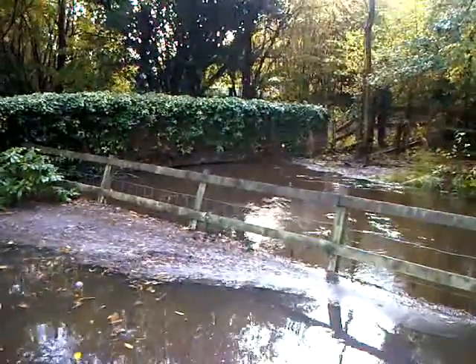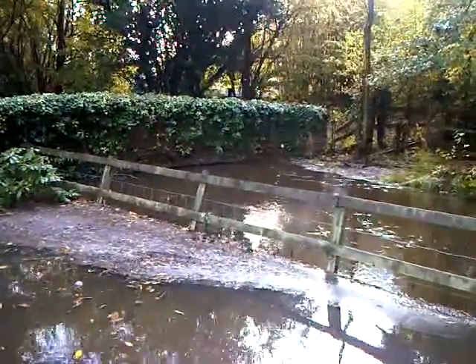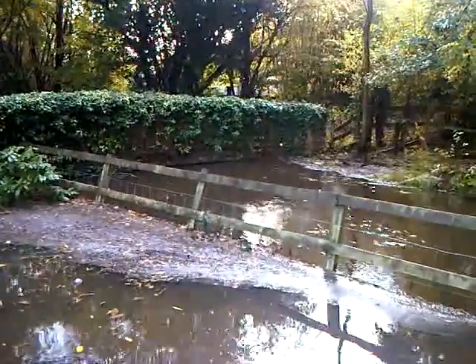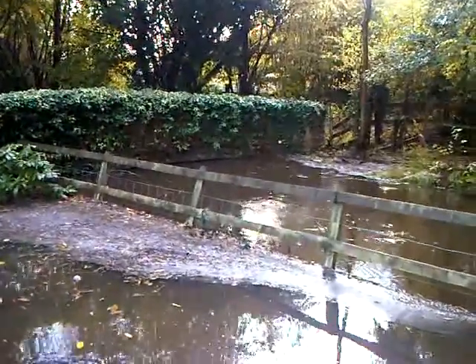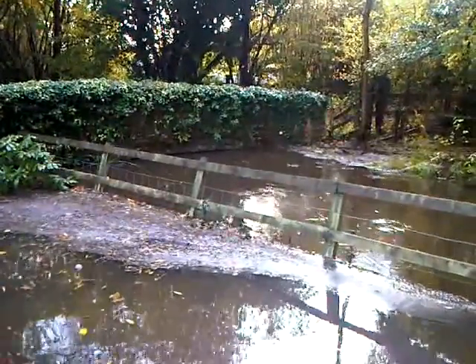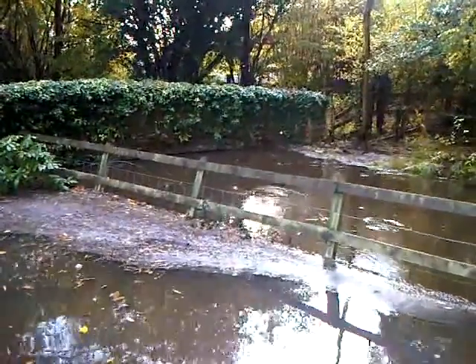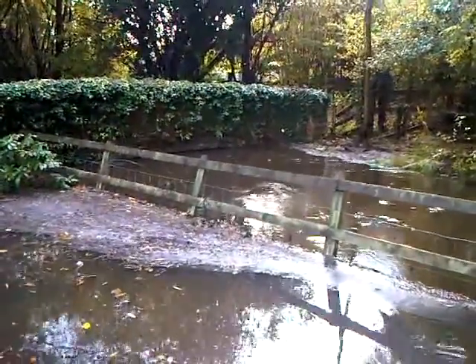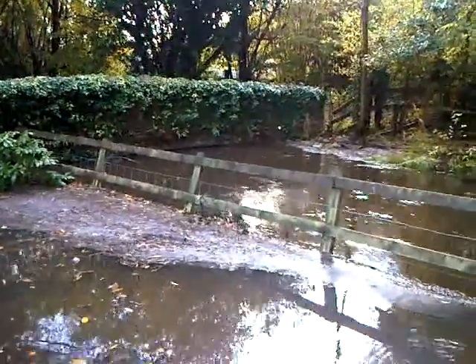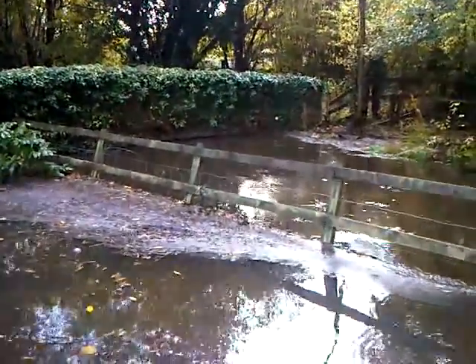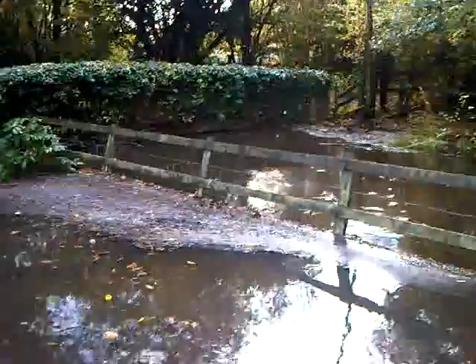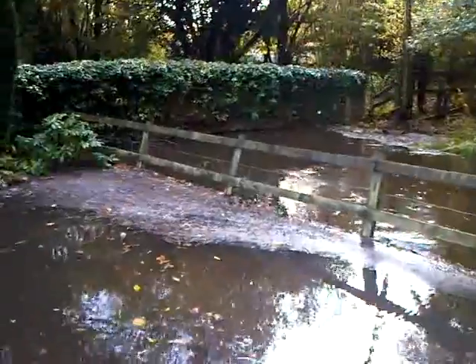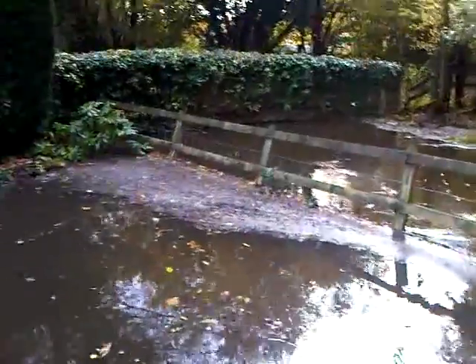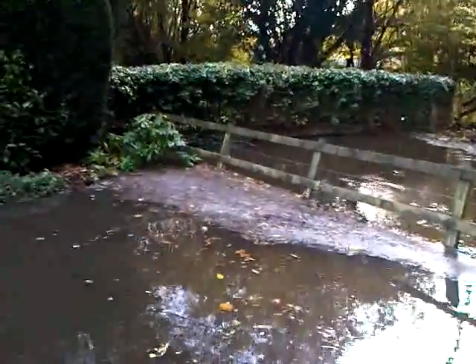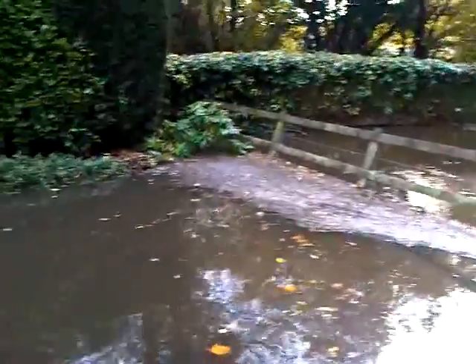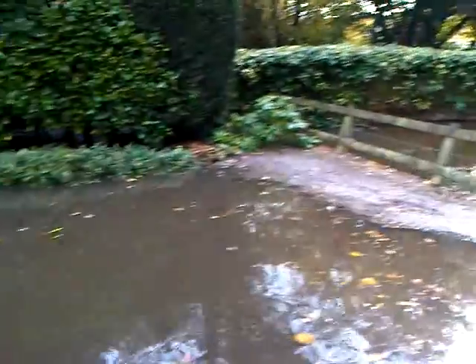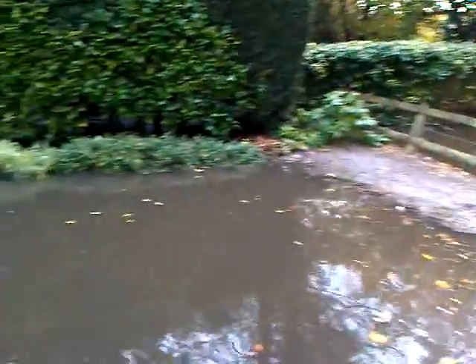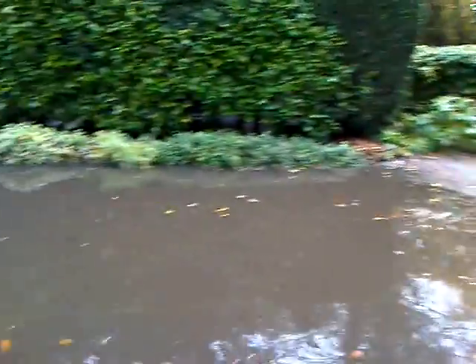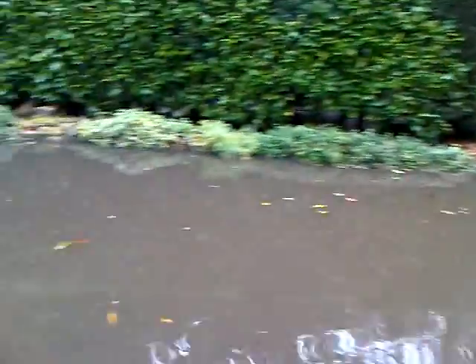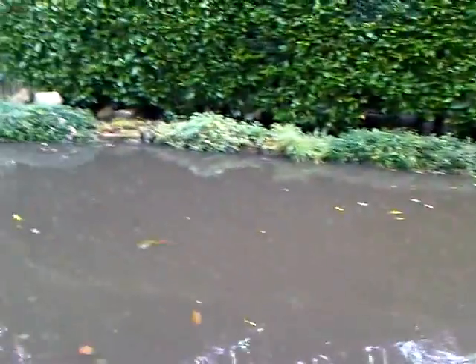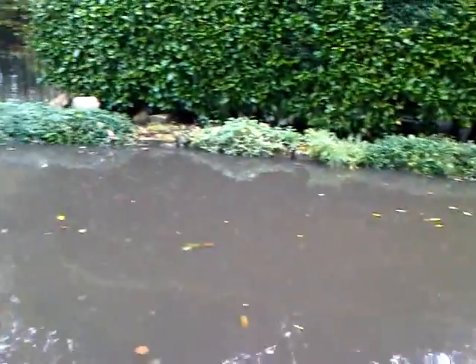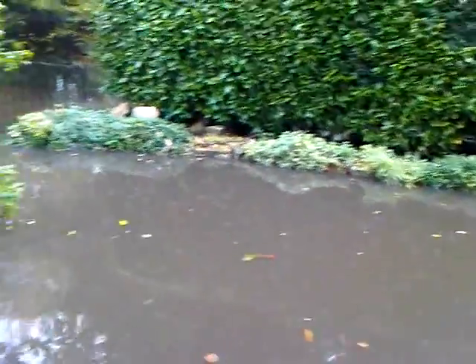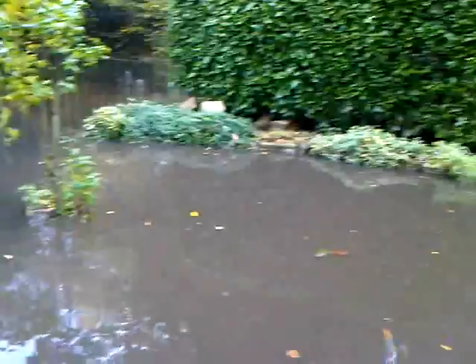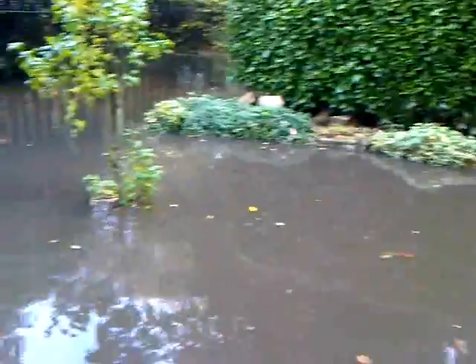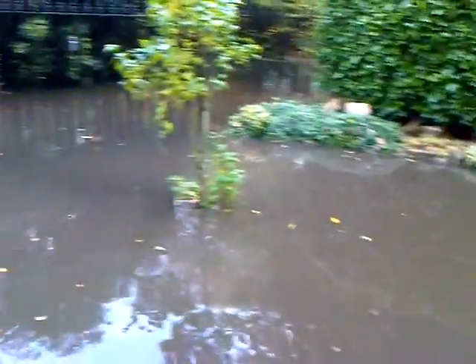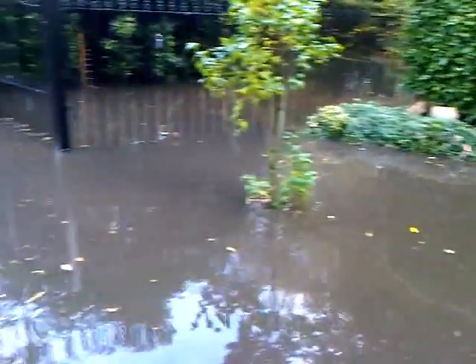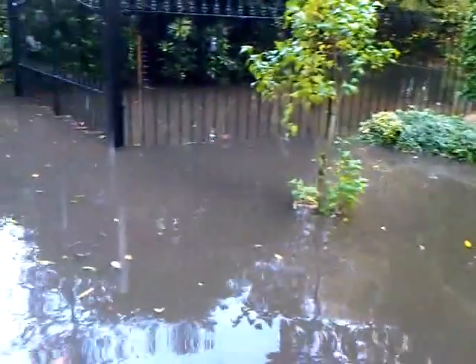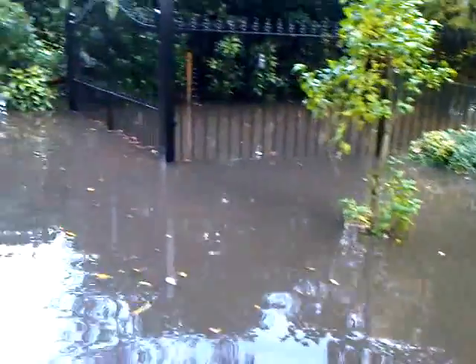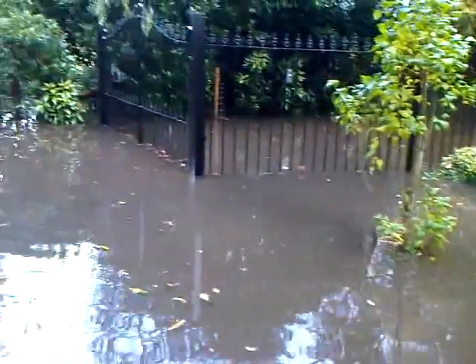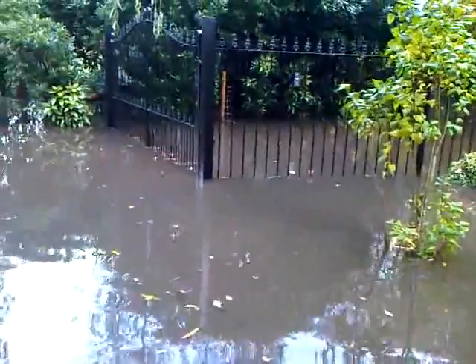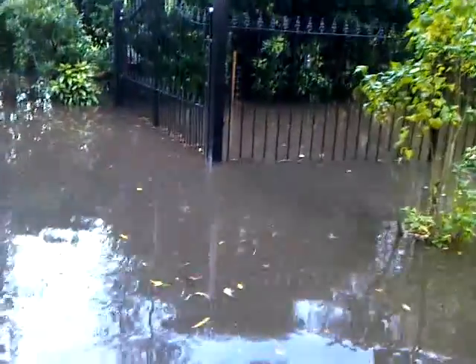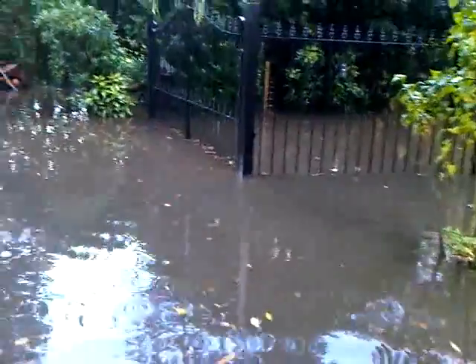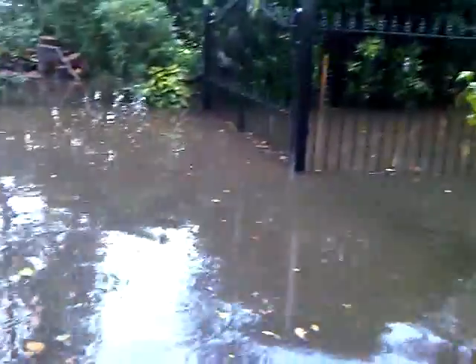For those of you wondering what it's like here when it floods, you can see the level of the water at the bridge here. I thought I'd just have a little turn around in the driveway to let you see what's going on. Fortunately the water's subsiding now, but you can see the gates are significantly underwater.